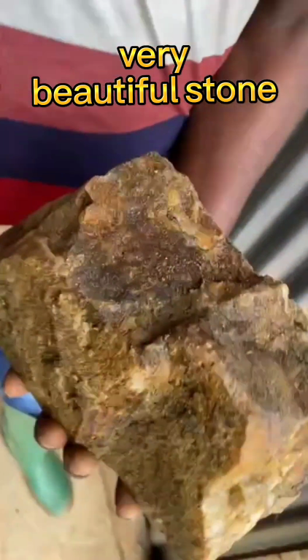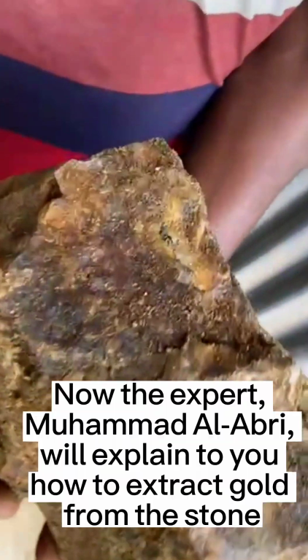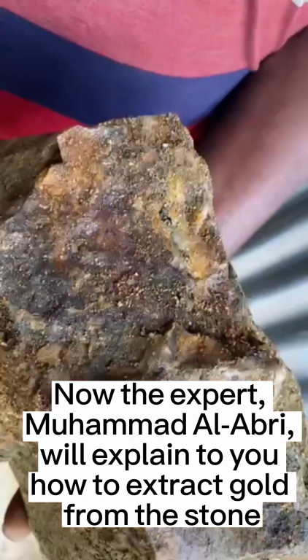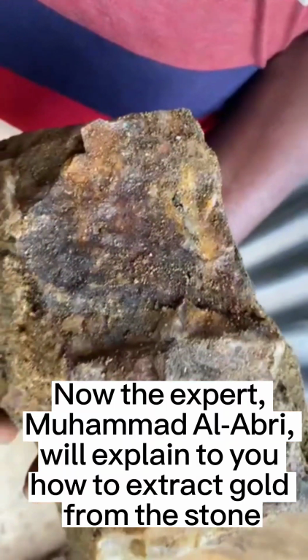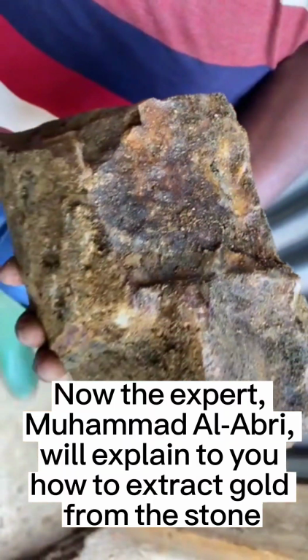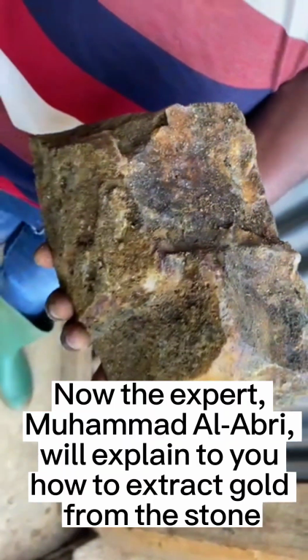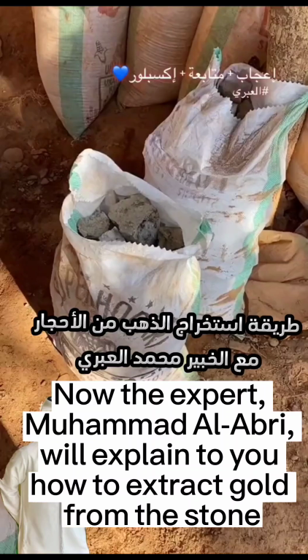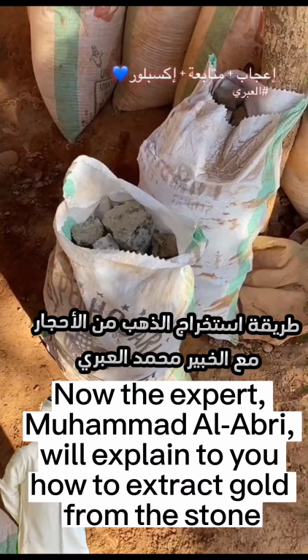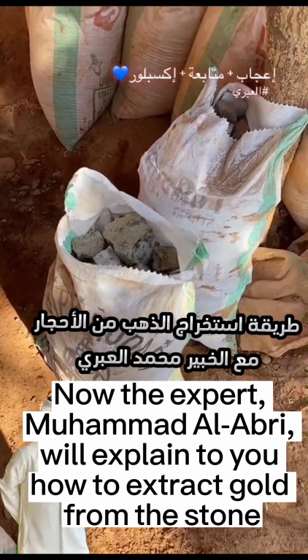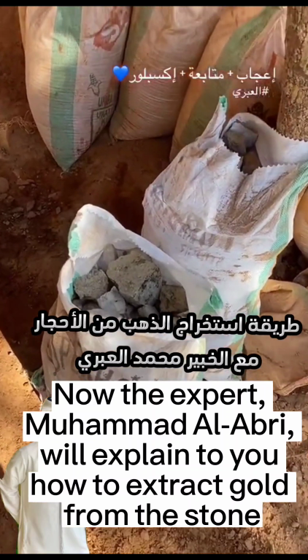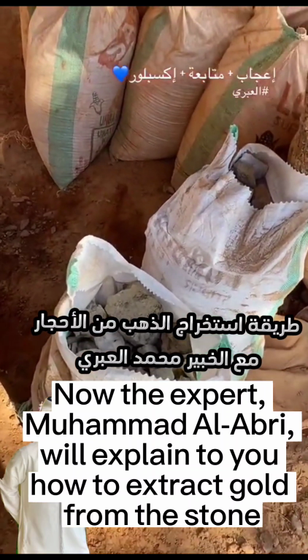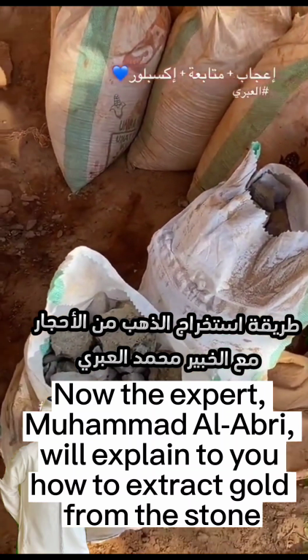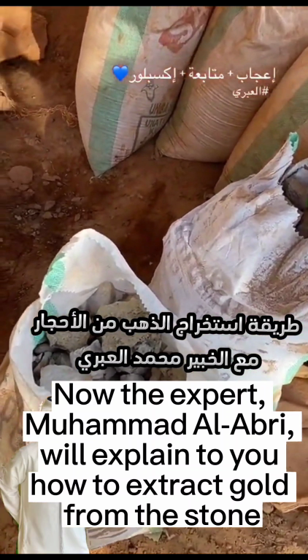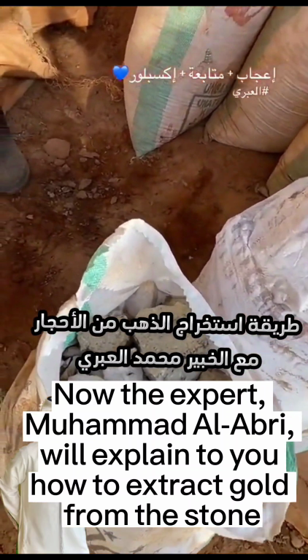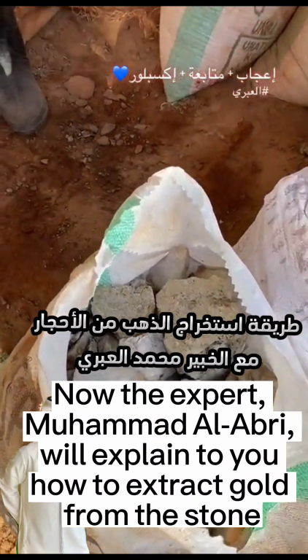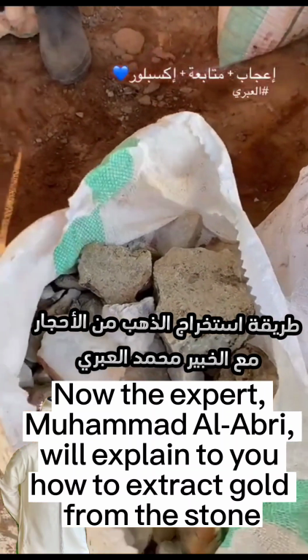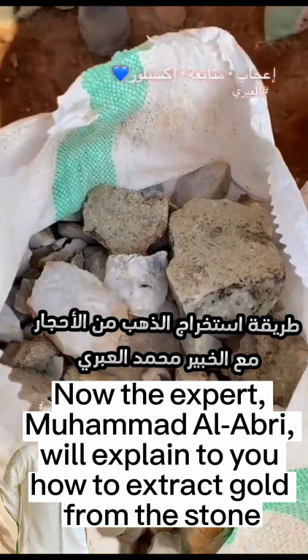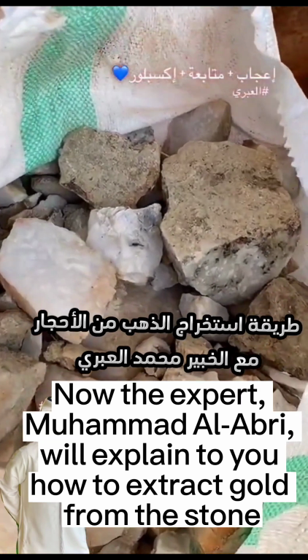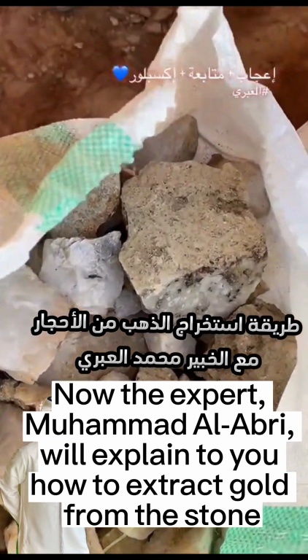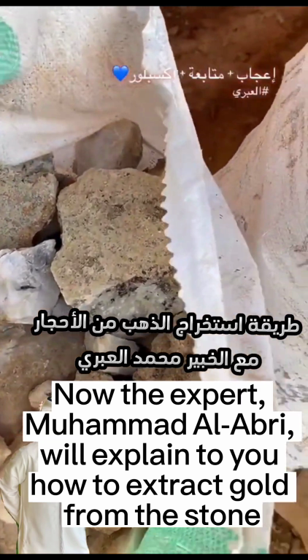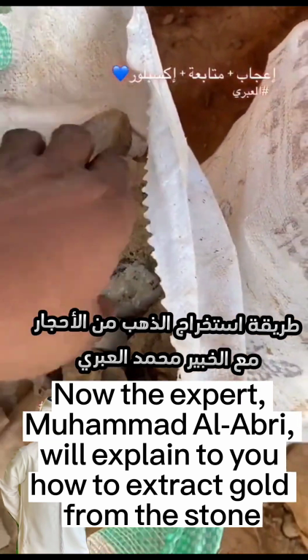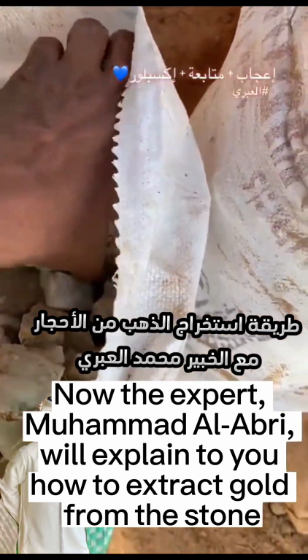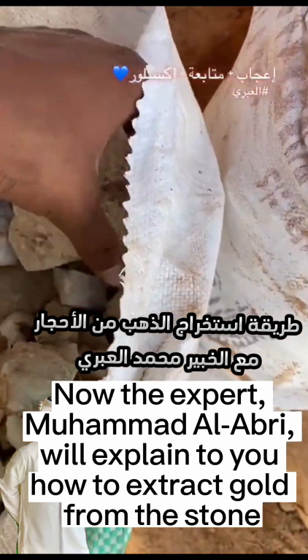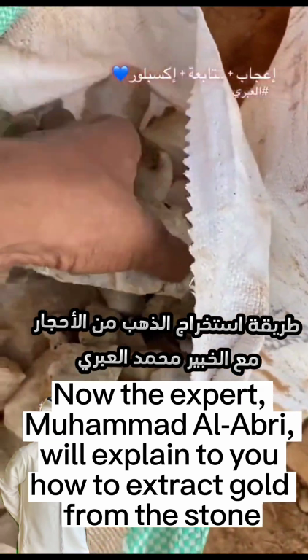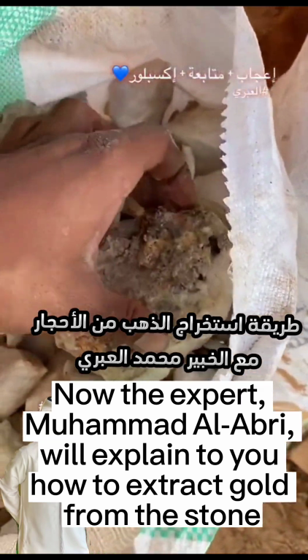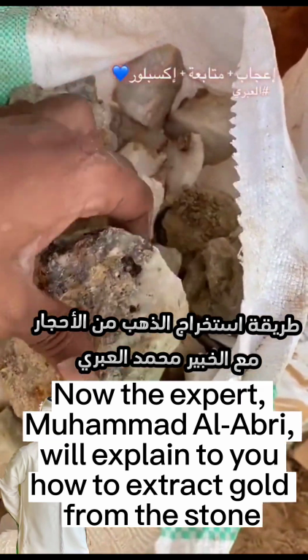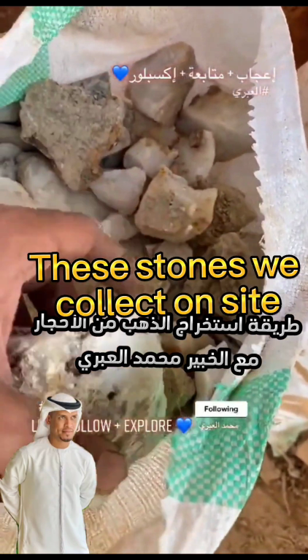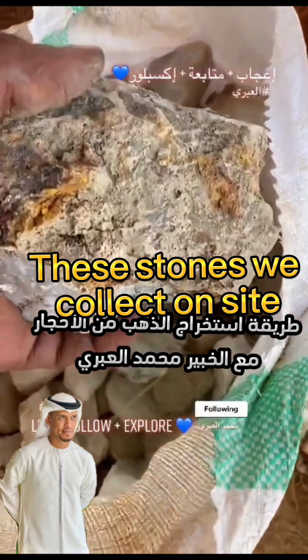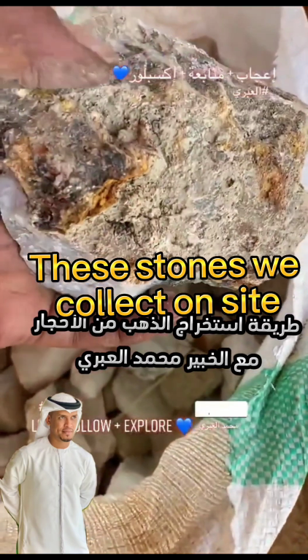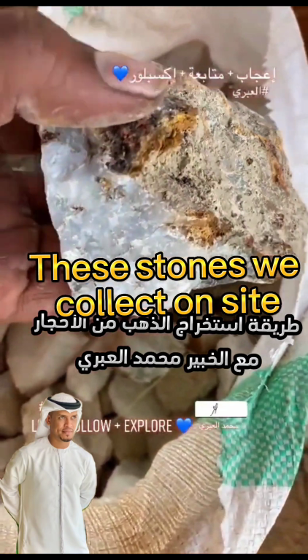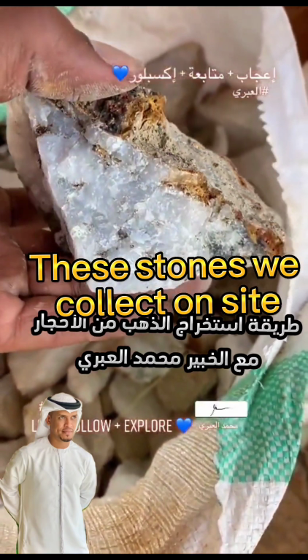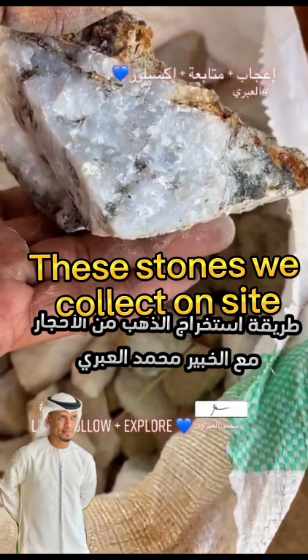Now the expert, Muhammad al-Abri, will explain to you how to extract gold from the stone. These stones we collect on site.